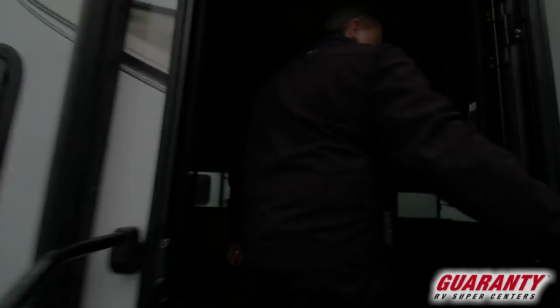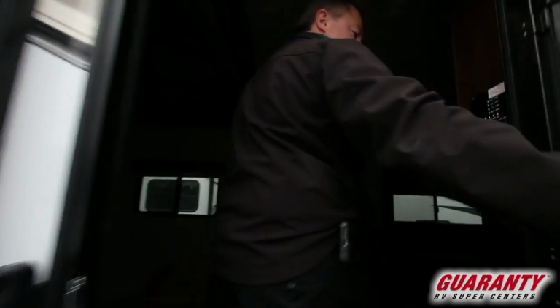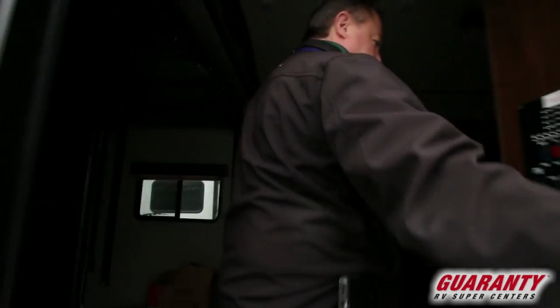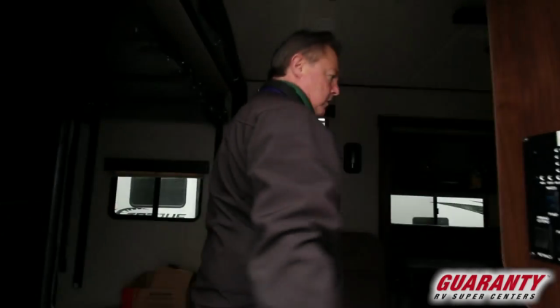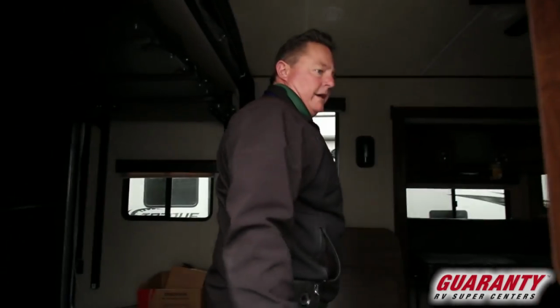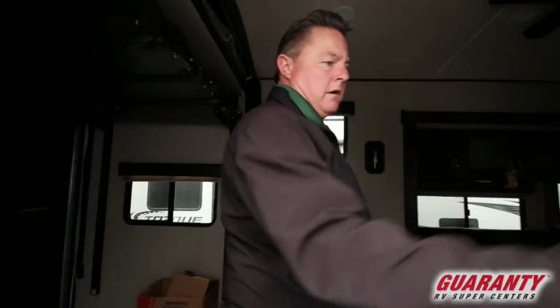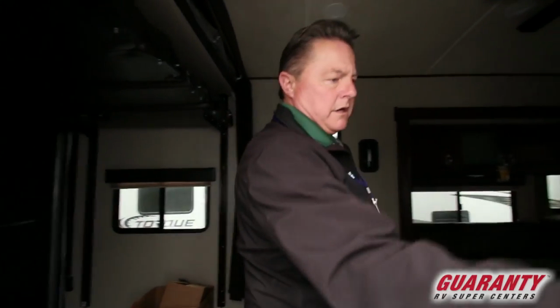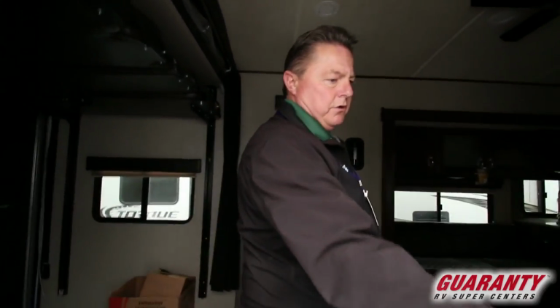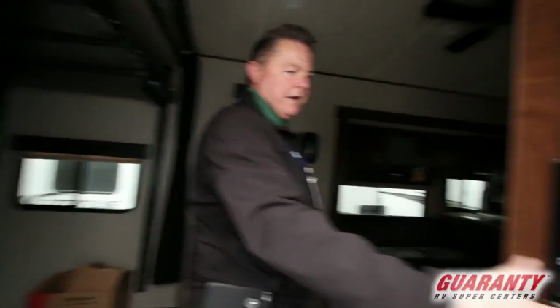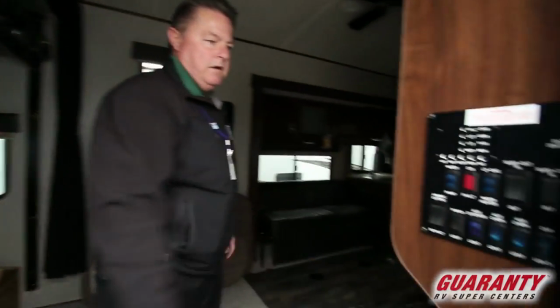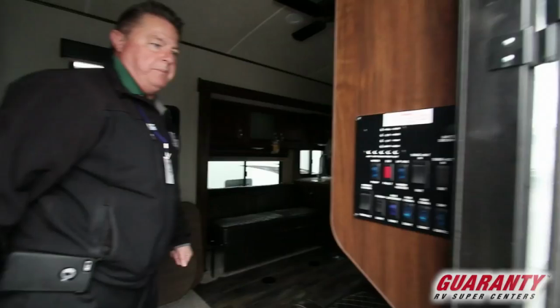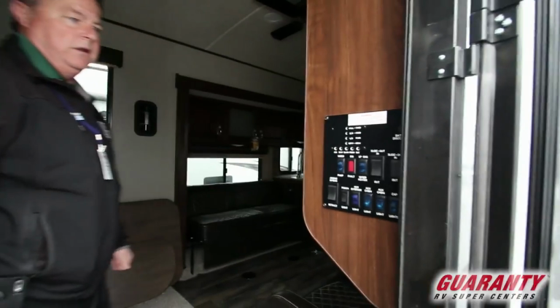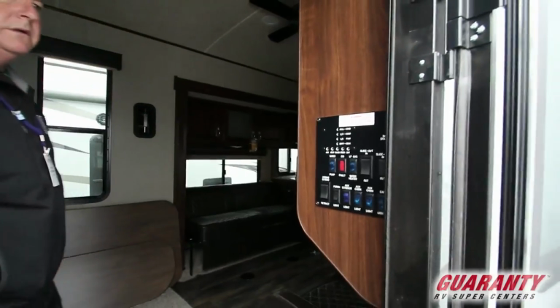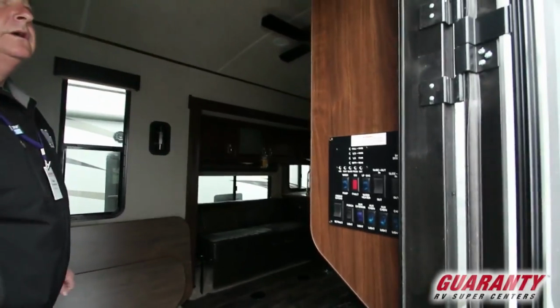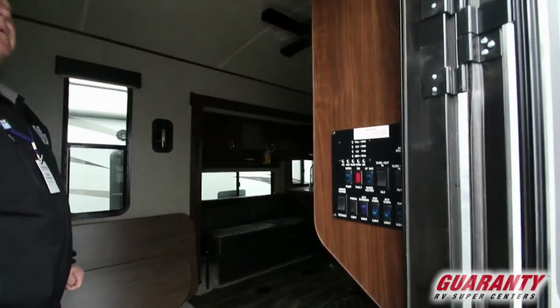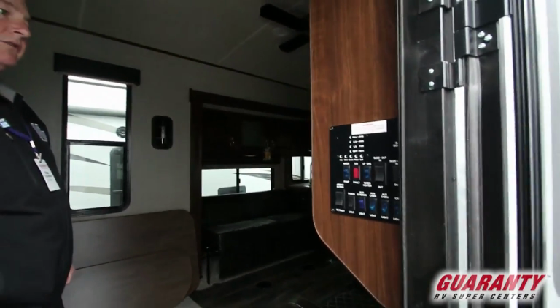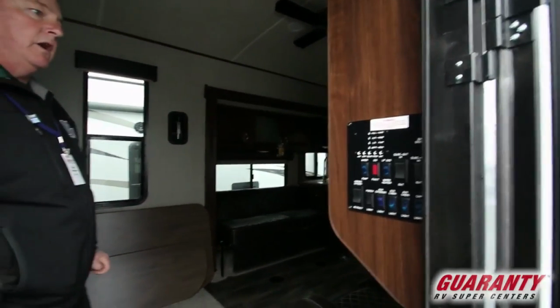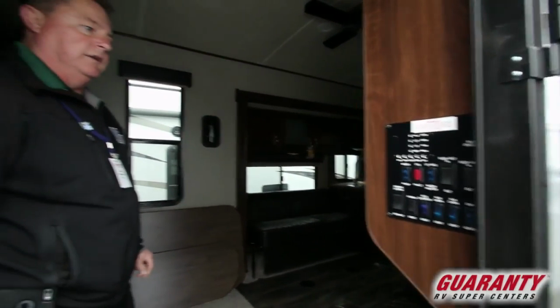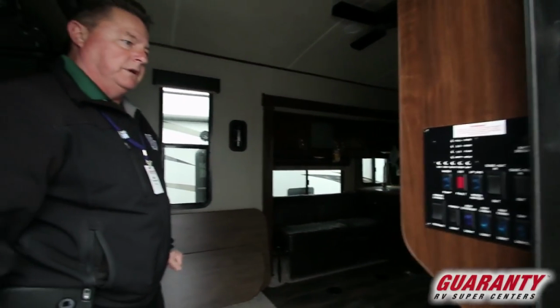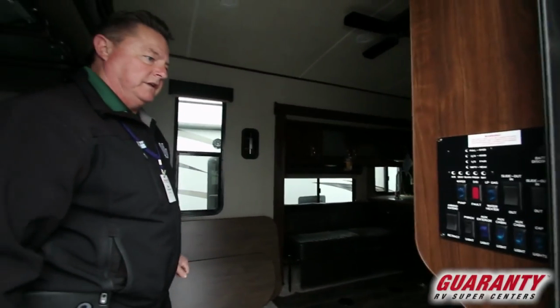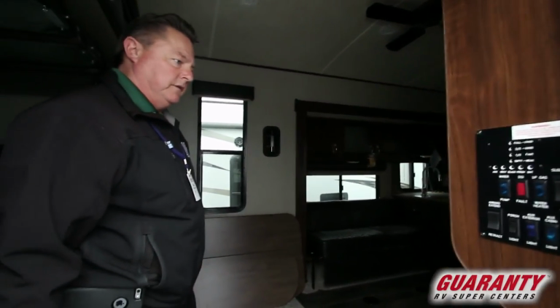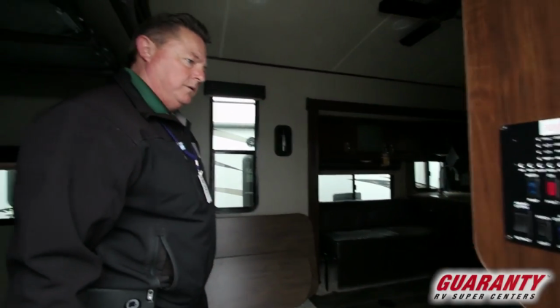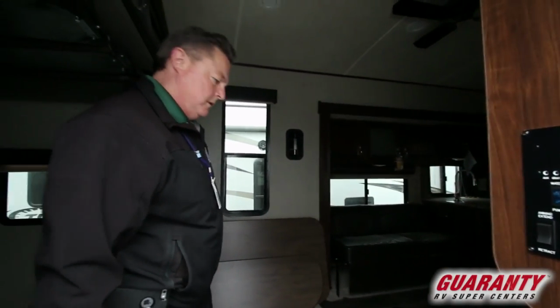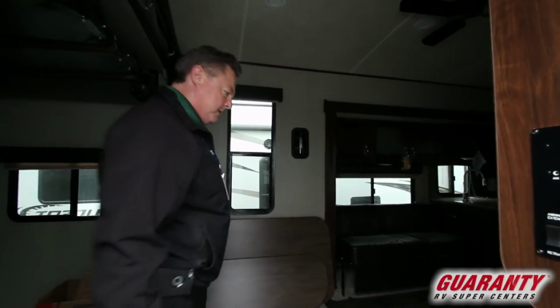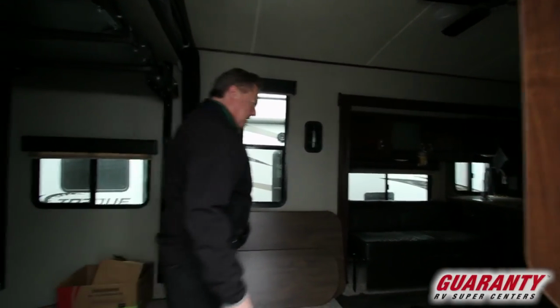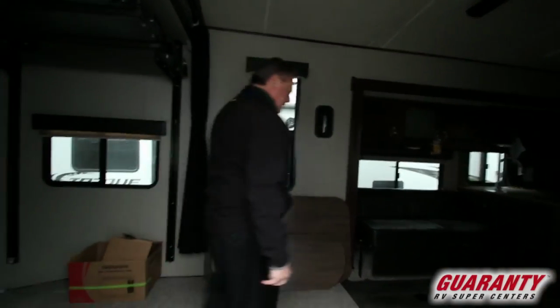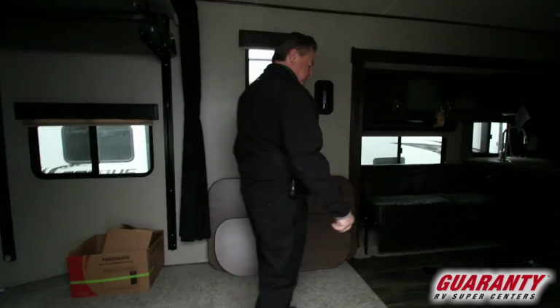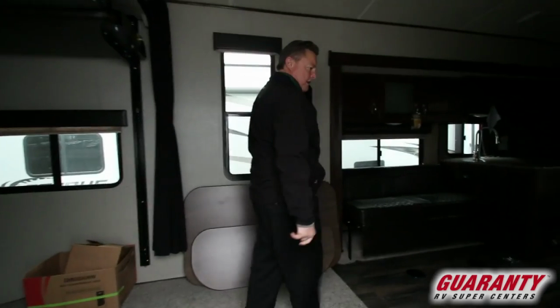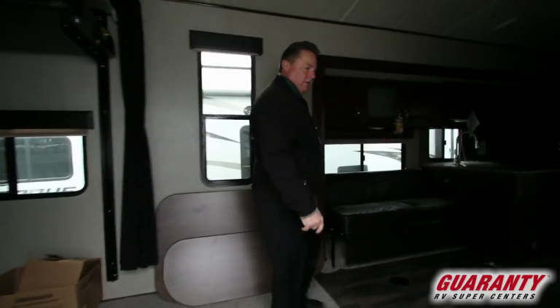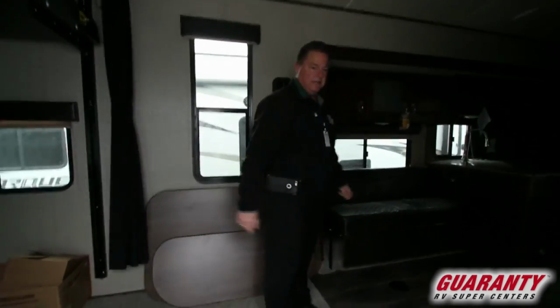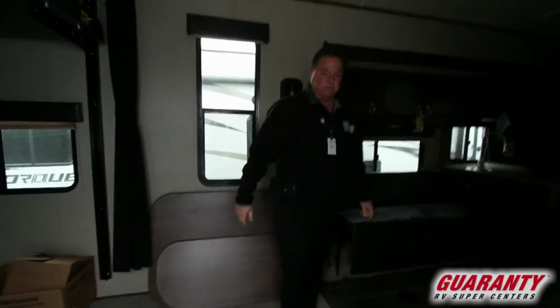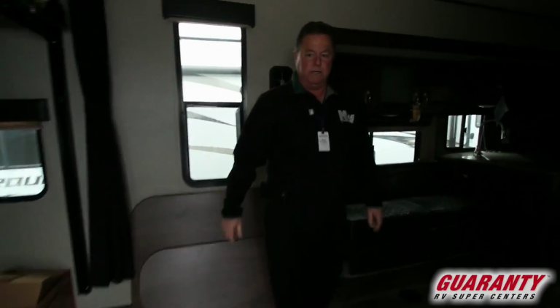As we walk in the doorway here, our control panel is right here, right as we walk in, so it's real easy to get to. But come on inside, let me show you why I really like this floor plan.